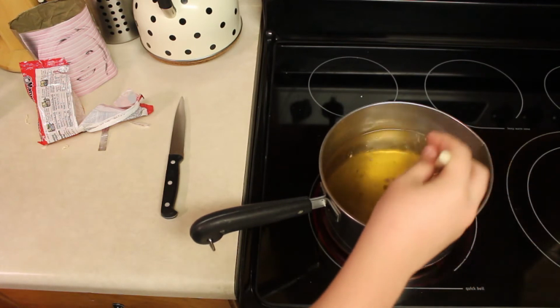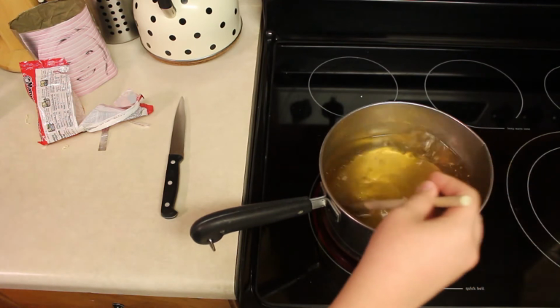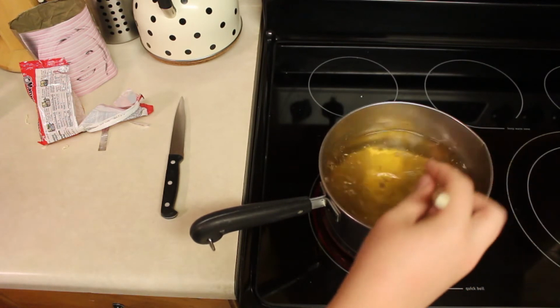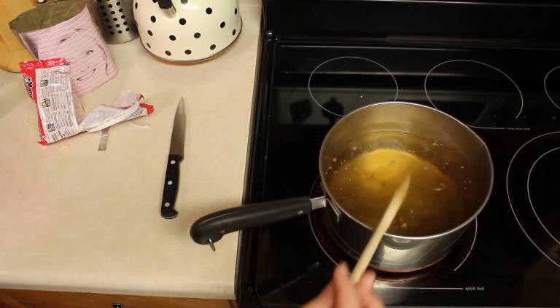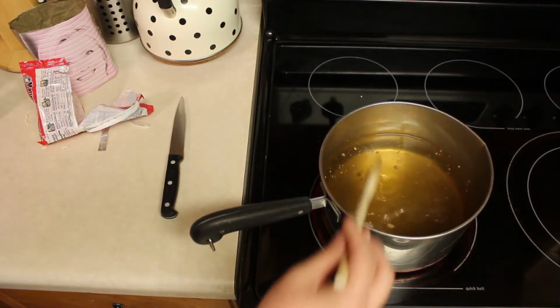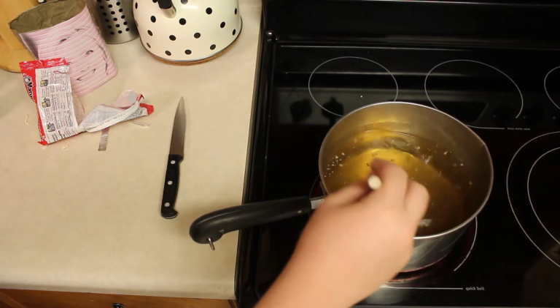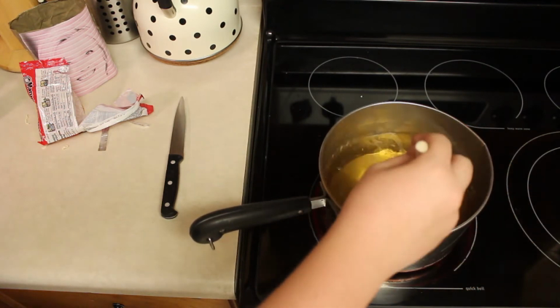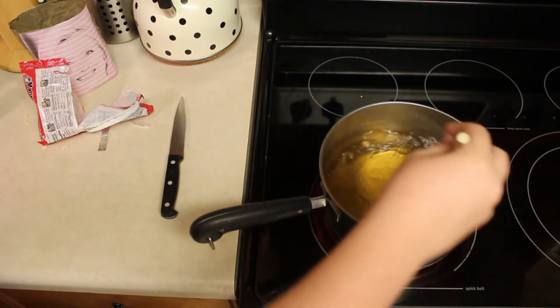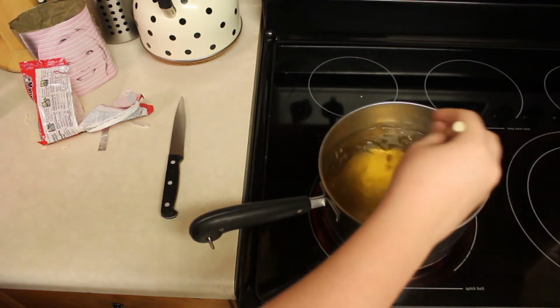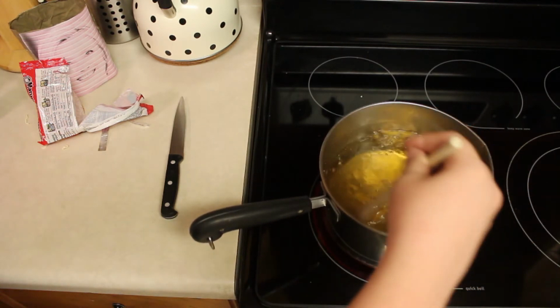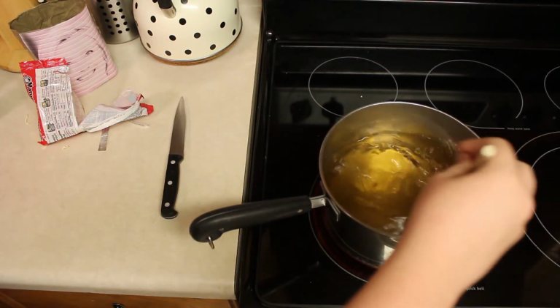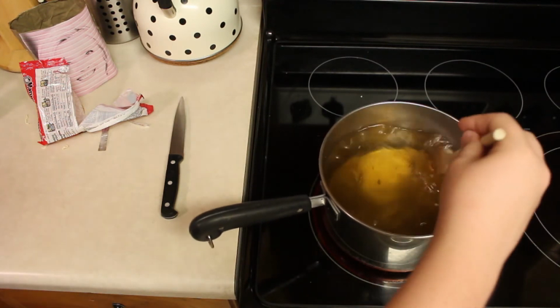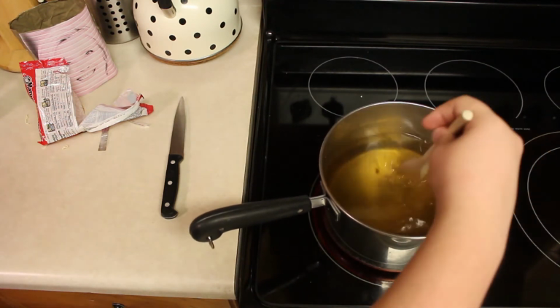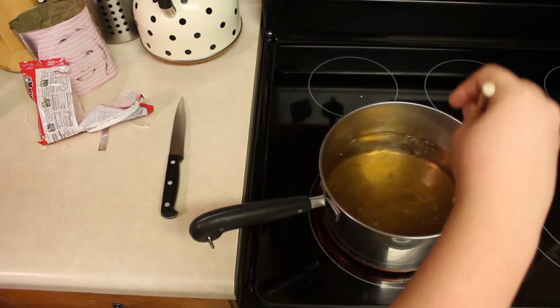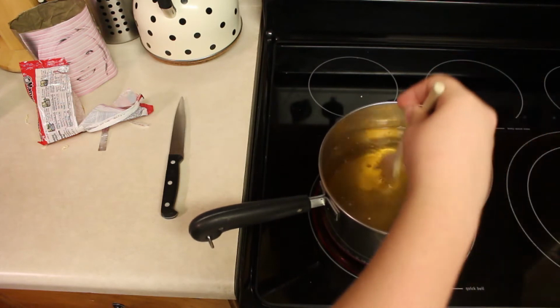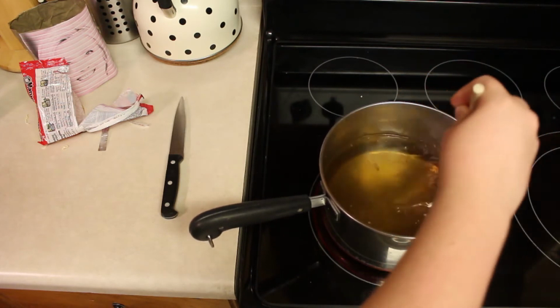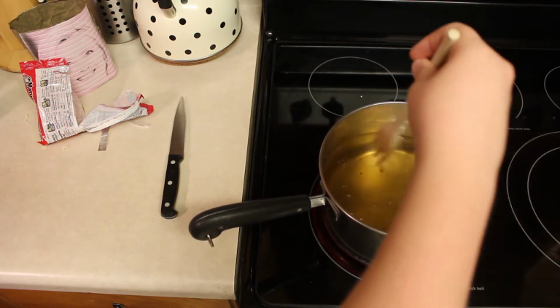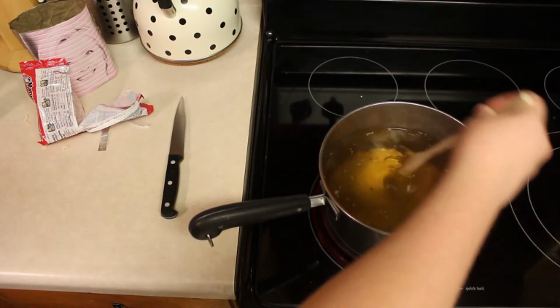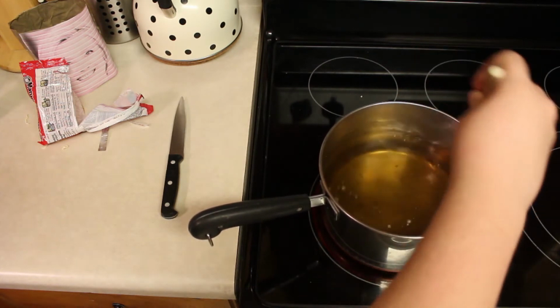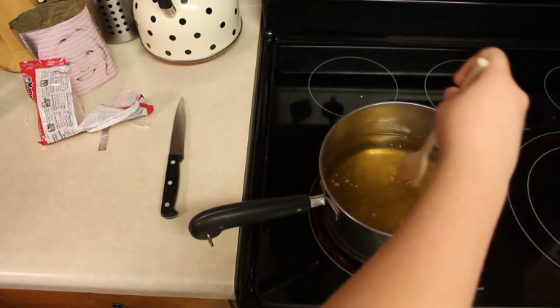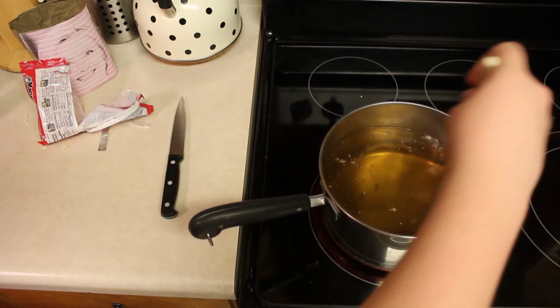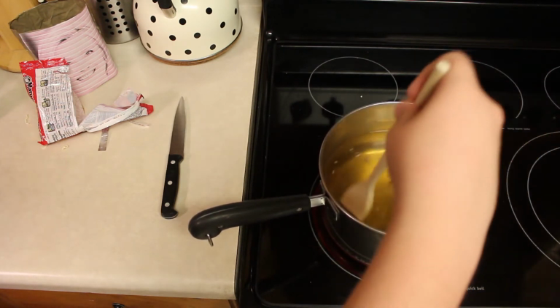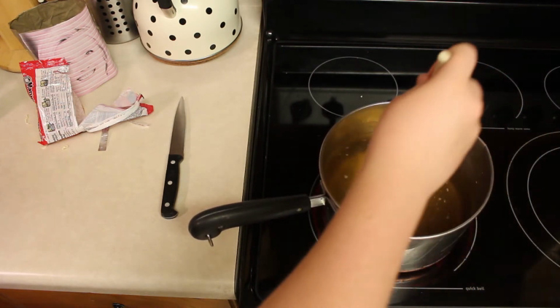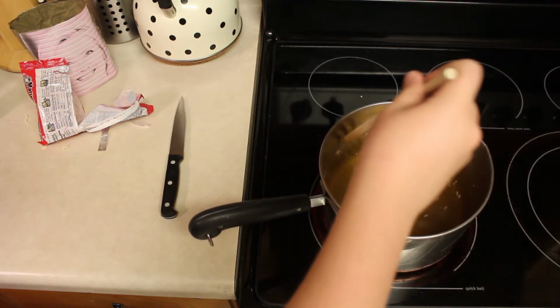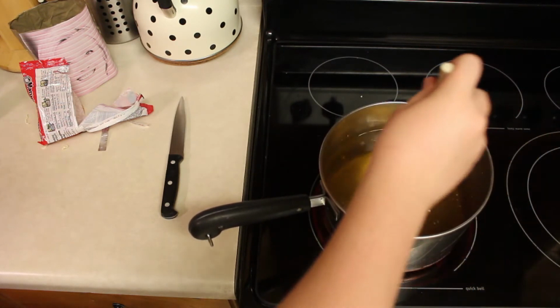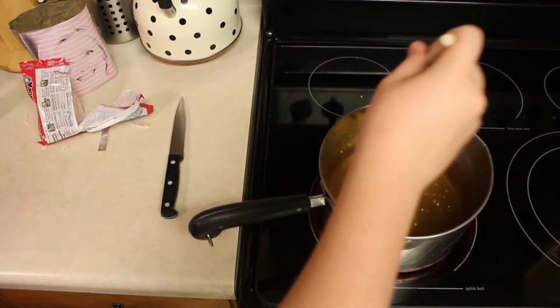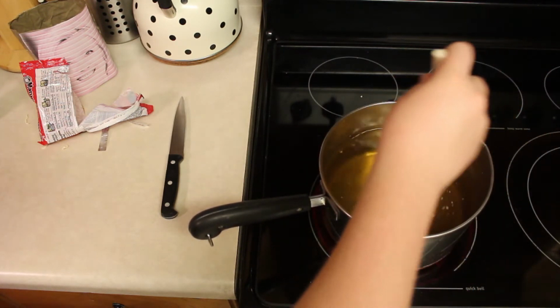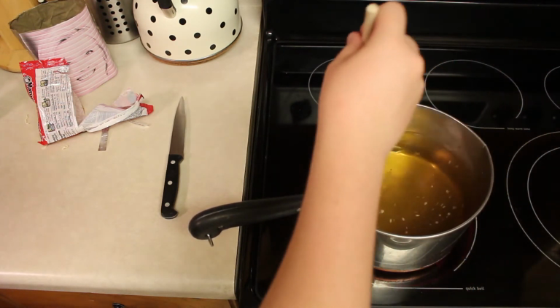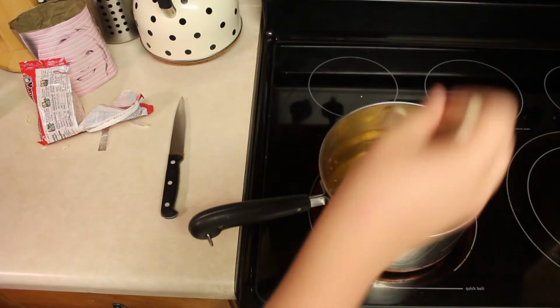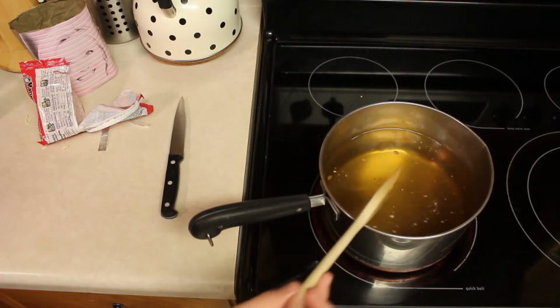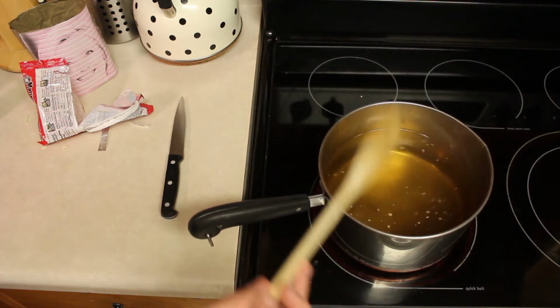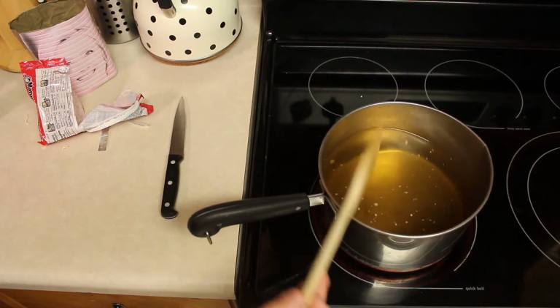Now I'm just gonna wait for this pot of water to boil and stir it — just make sure all the seasoning is broken up. It can sometimes come apart a little better once it's actually warm, so we're just gonna let this boil for a moment.